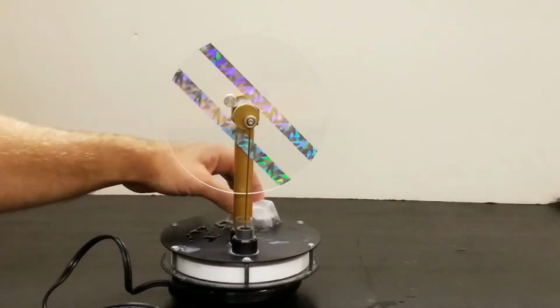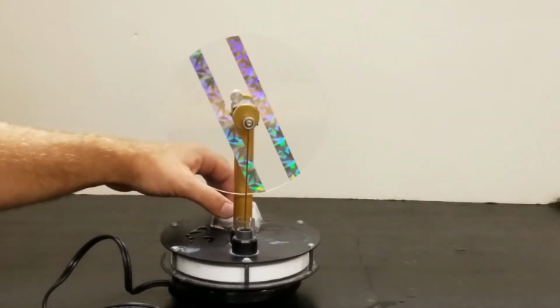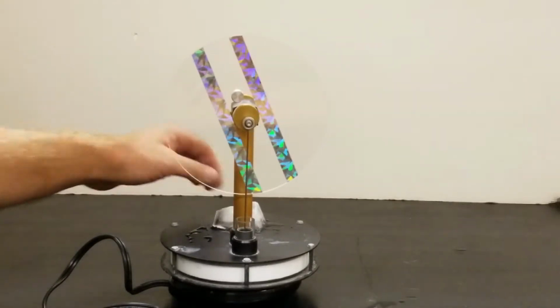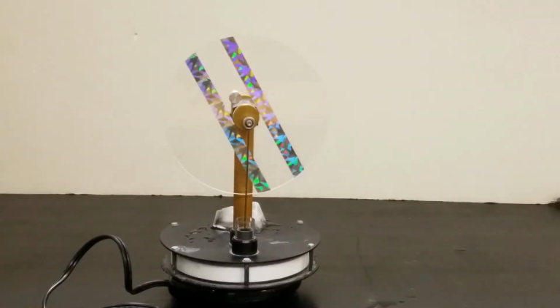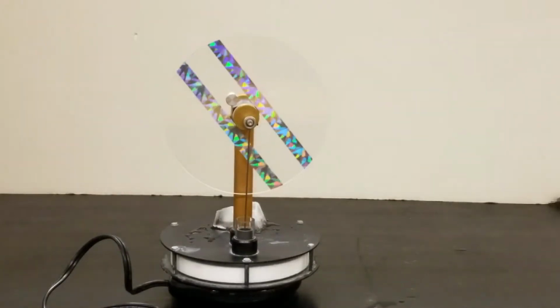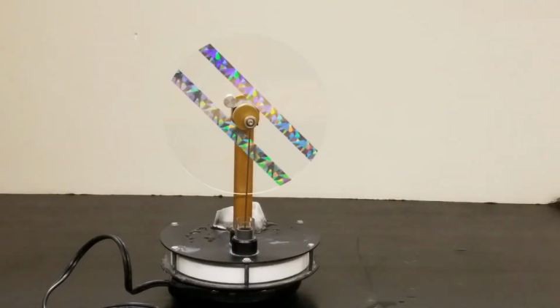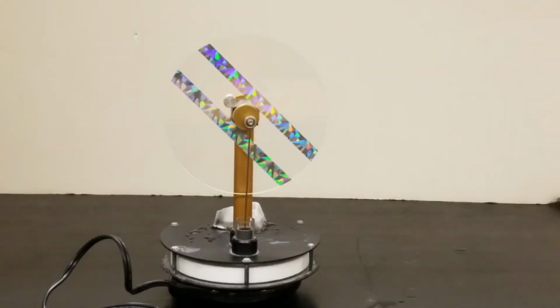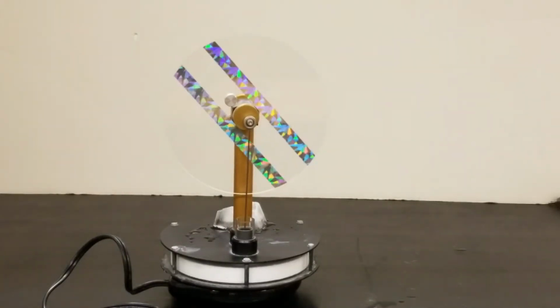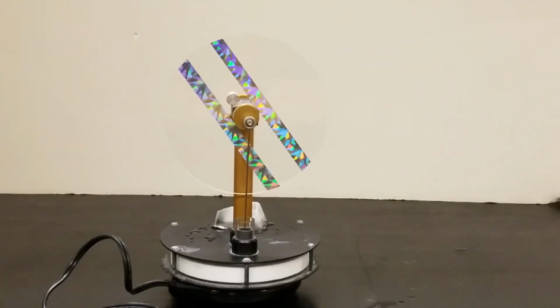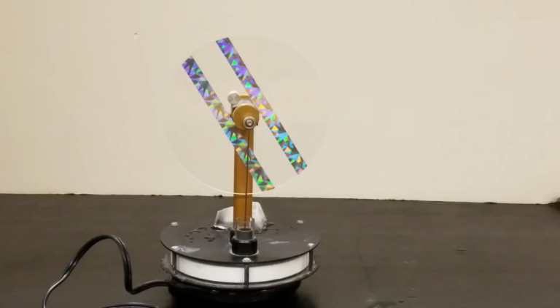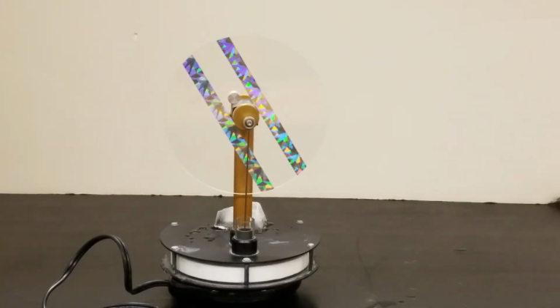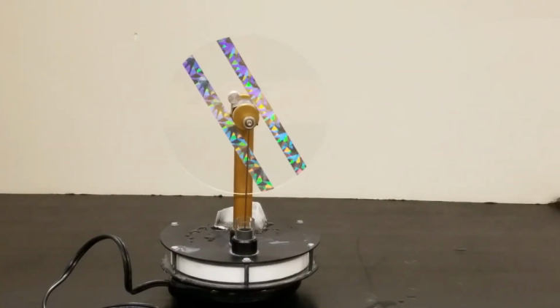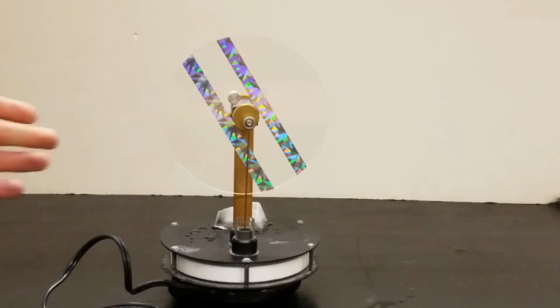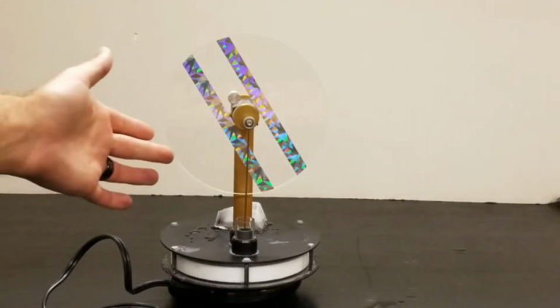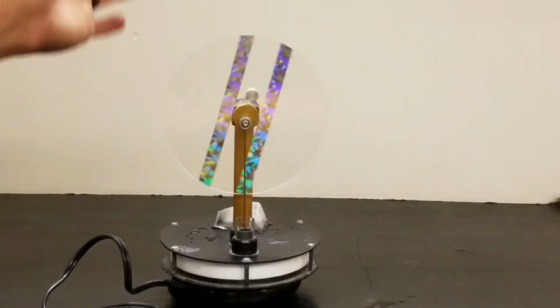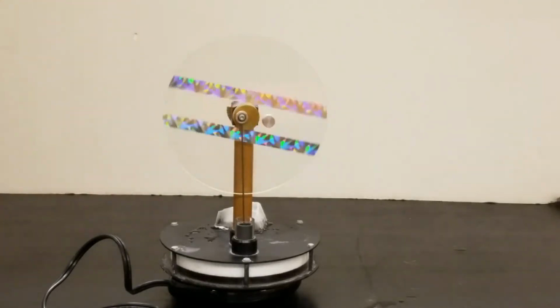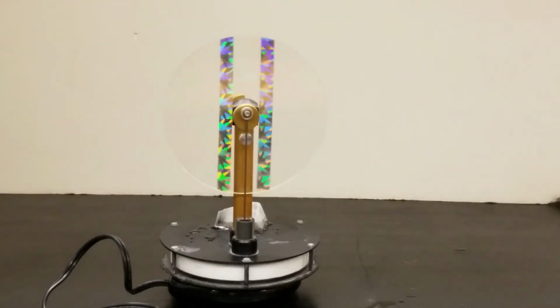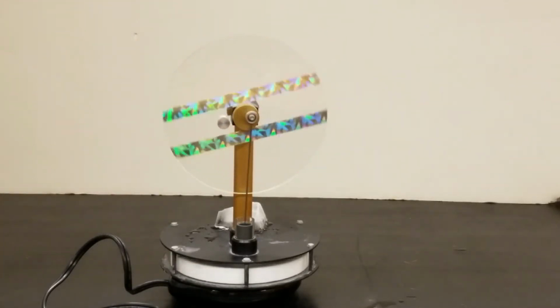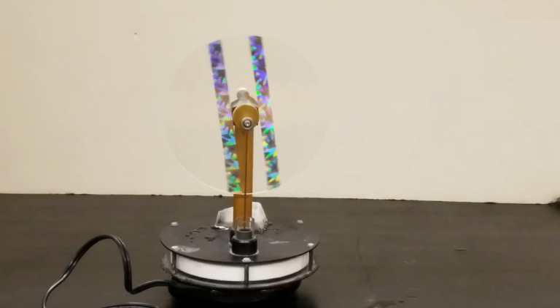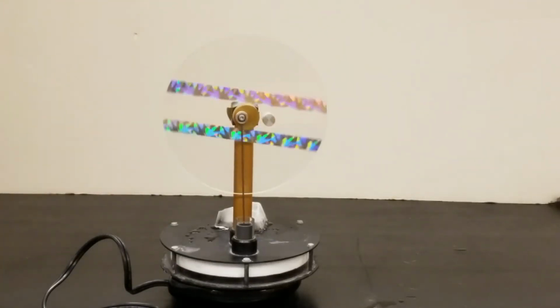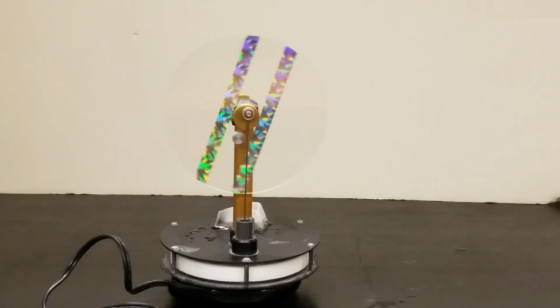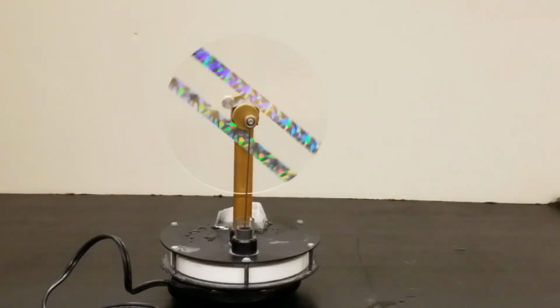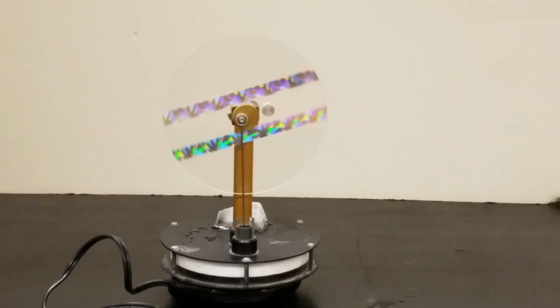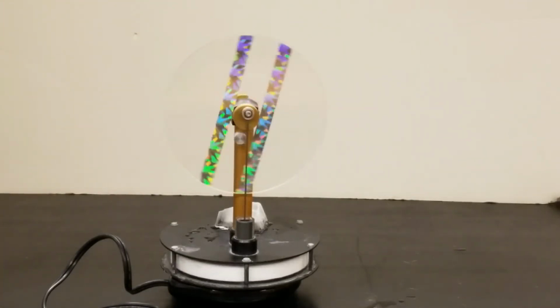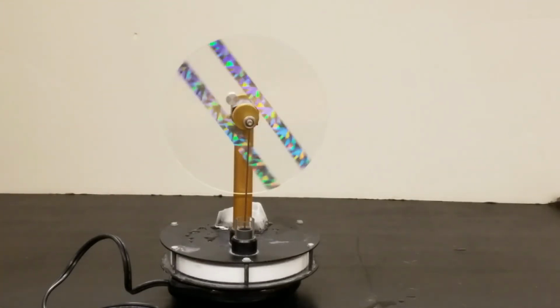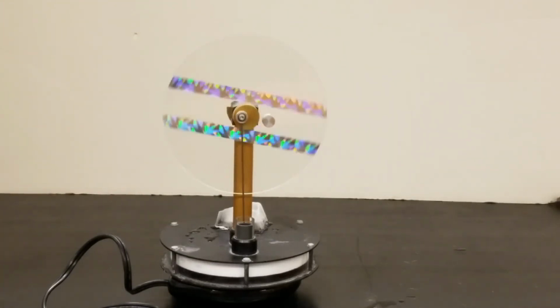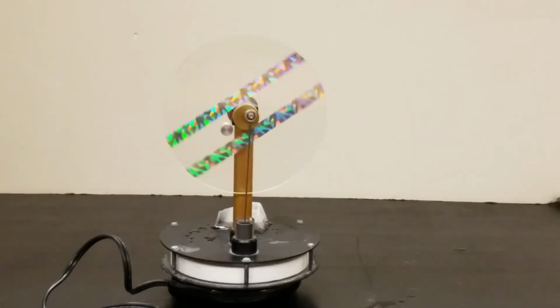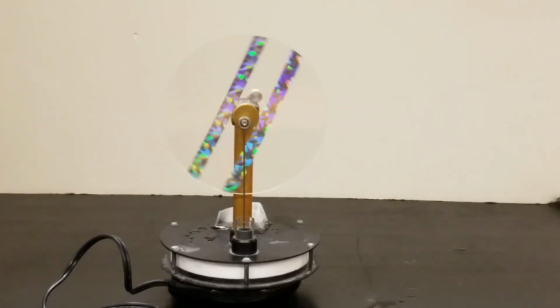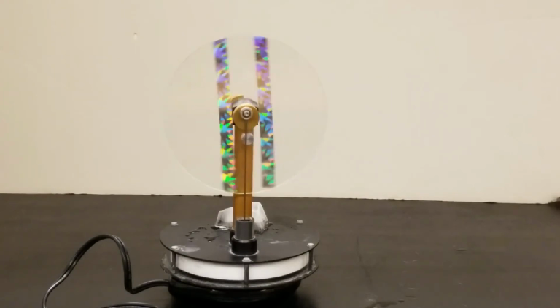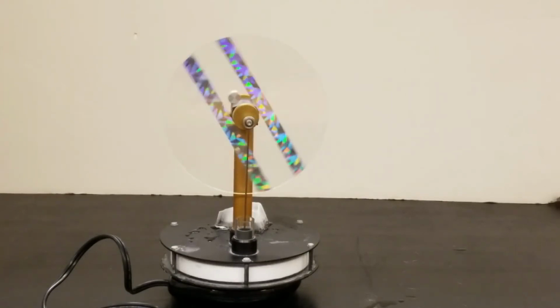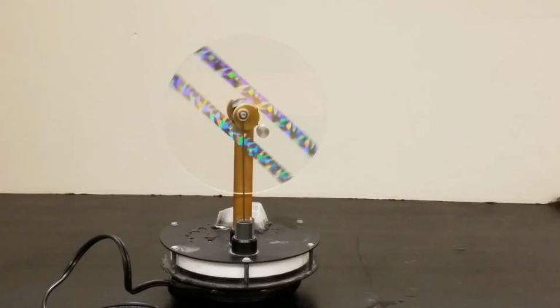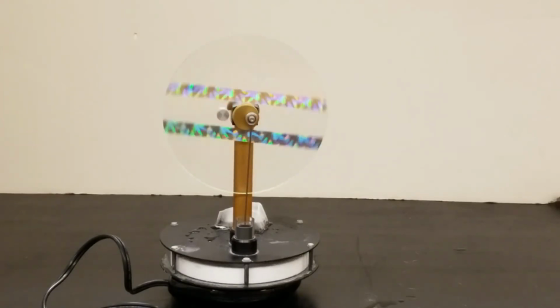We see it moving a little bit here. Sometimes though you do have to give it a tiny bit of a push. Once it's in motion though, it'll stay in motion and it'll start spinning faster and faster the longer you leave it out.